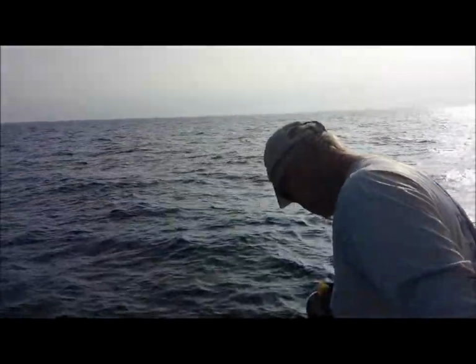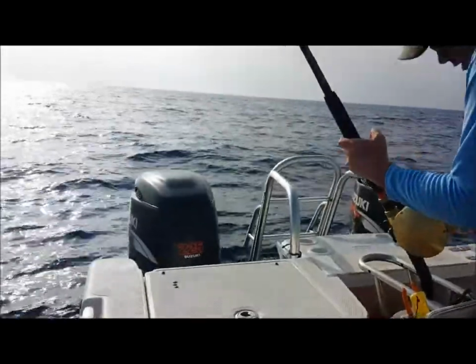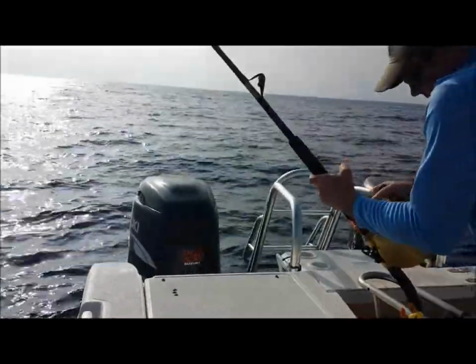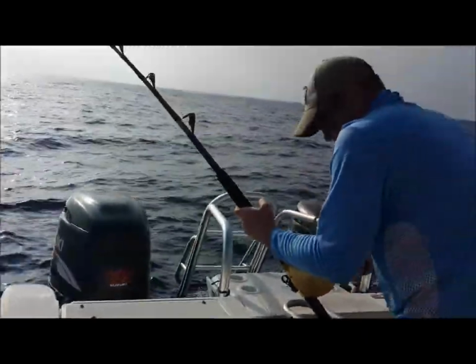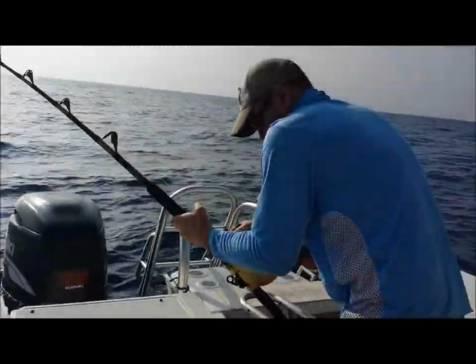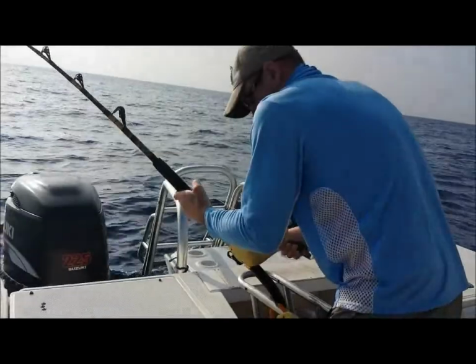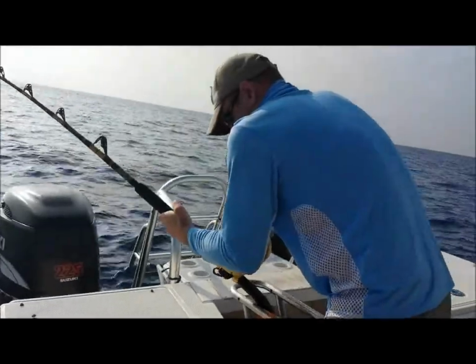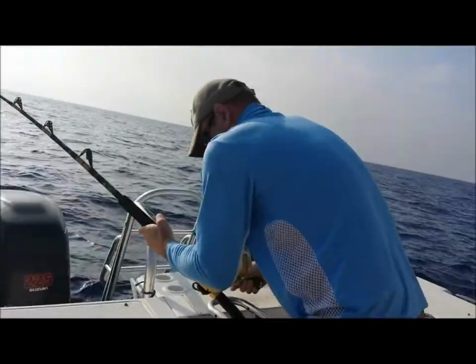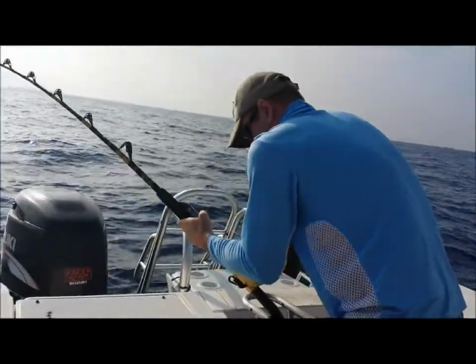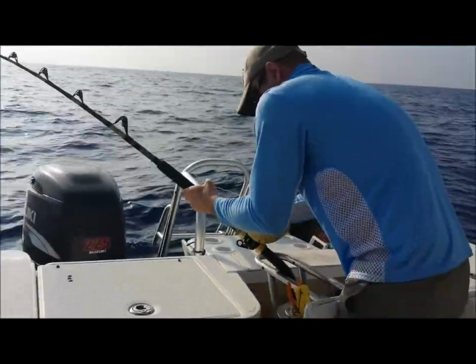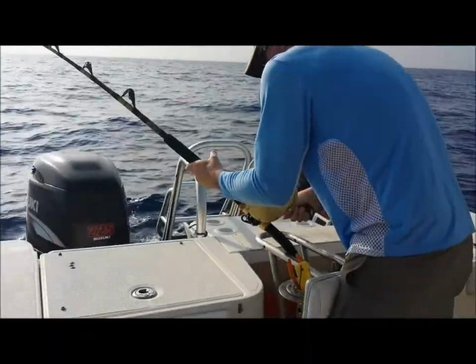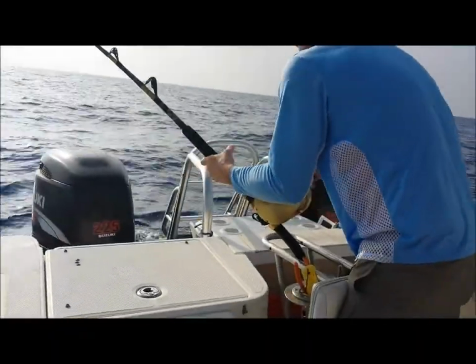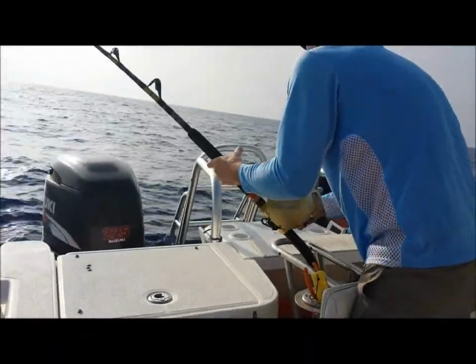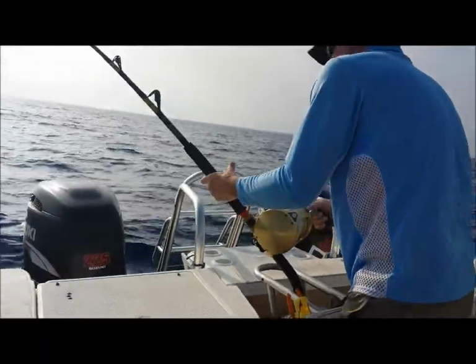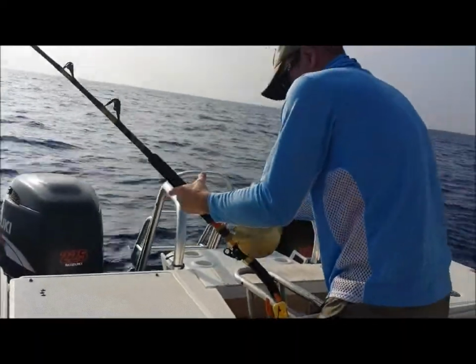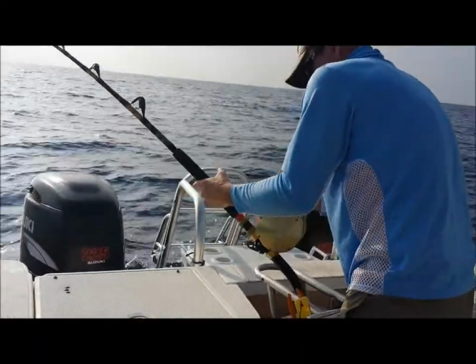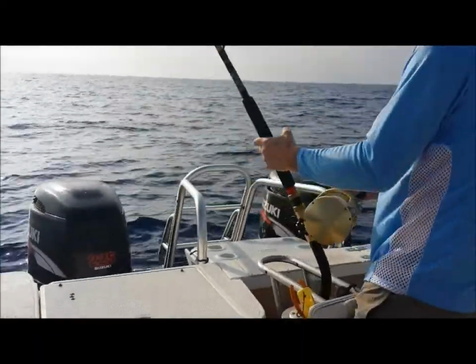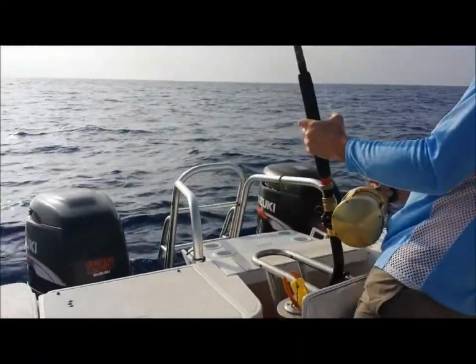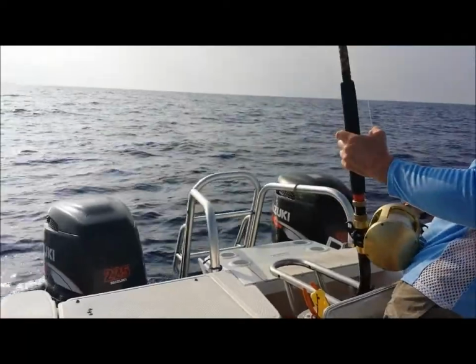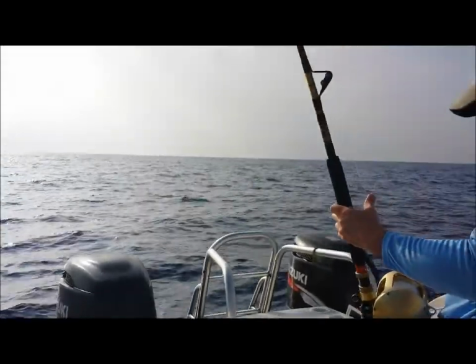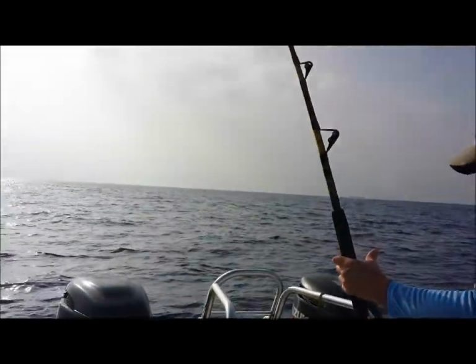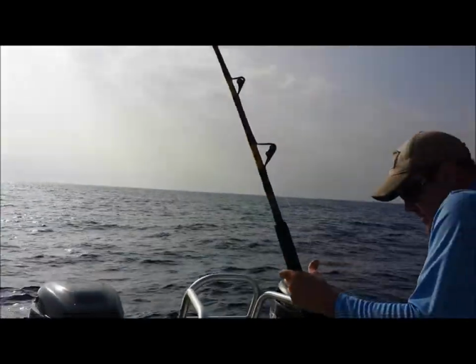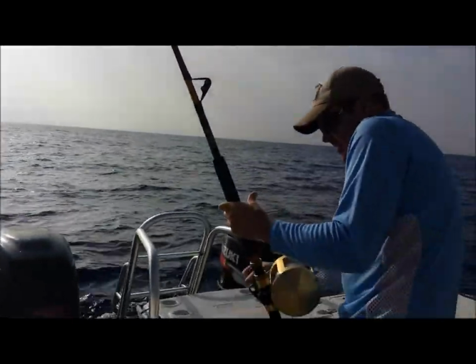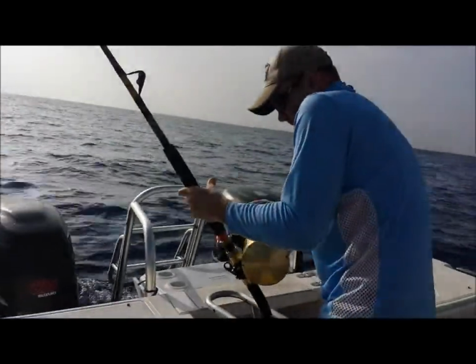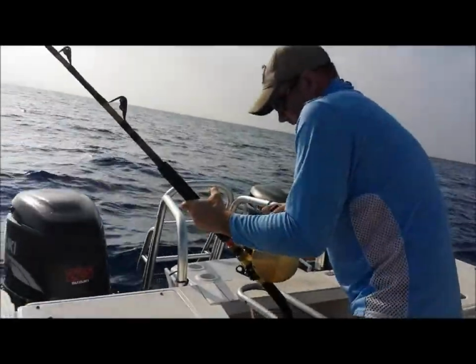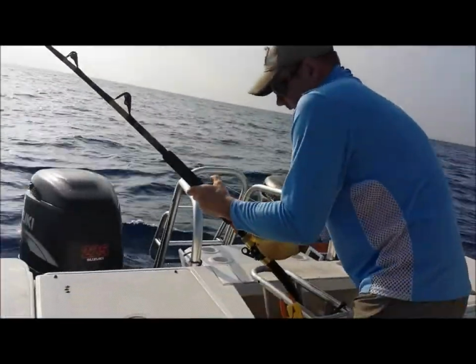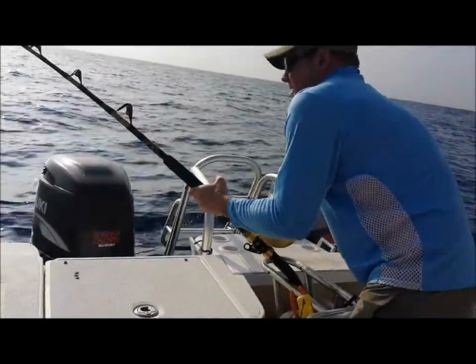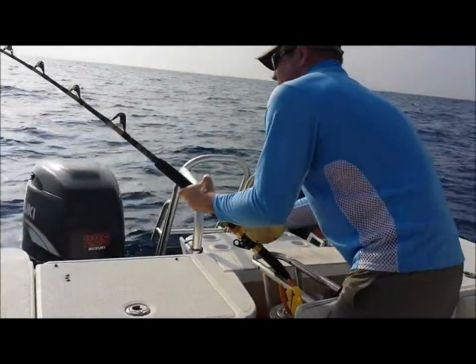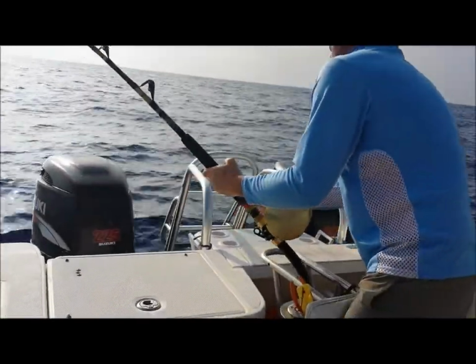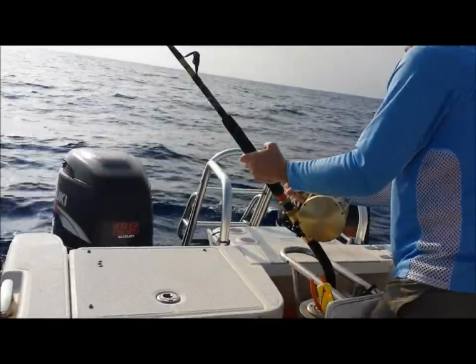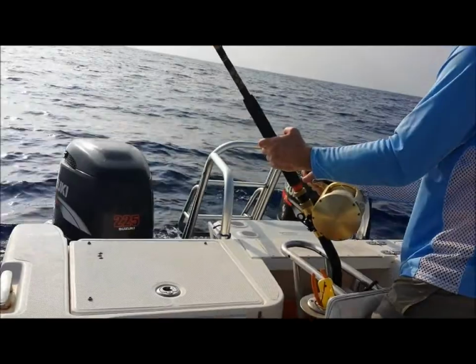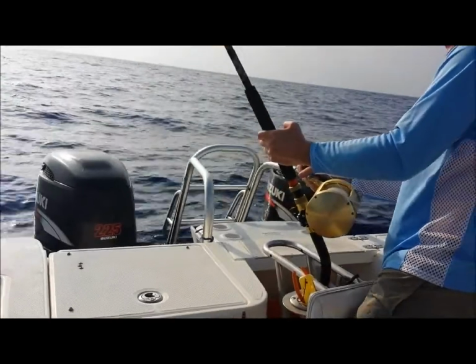You know, sometimes the point is barely in the bill. It's like being in bone. If it's in really good, they're never going to come off. But a lot of times you get them to the boat and you see where the hook is, and you're like, how the hell did we ever get that thing?